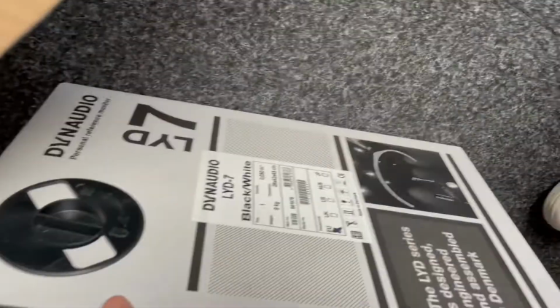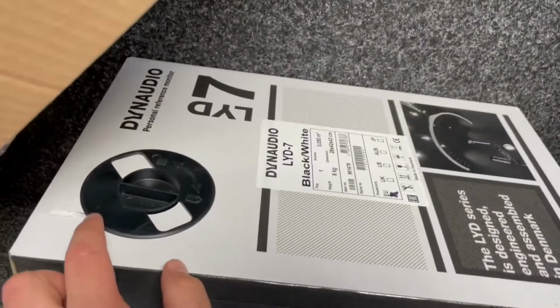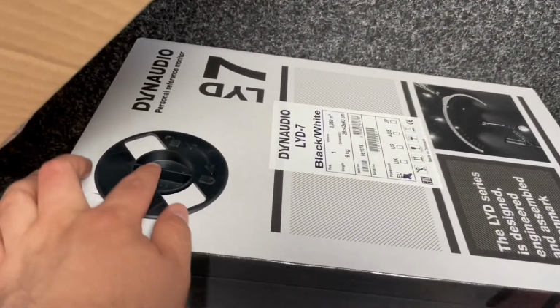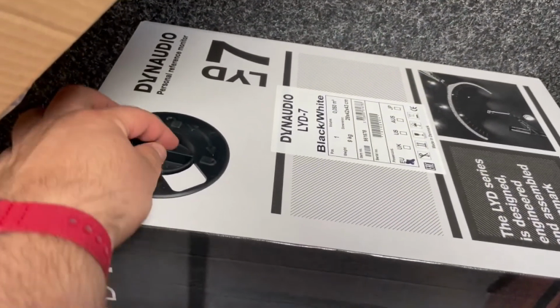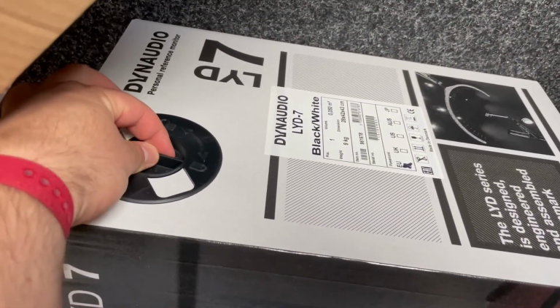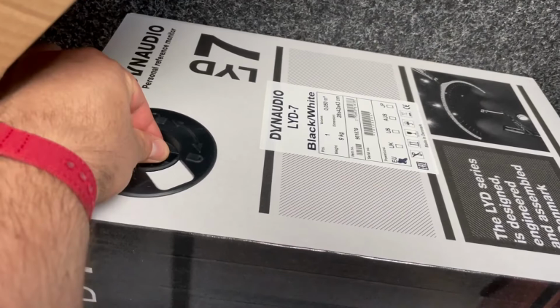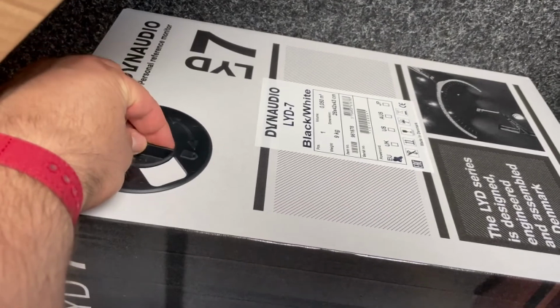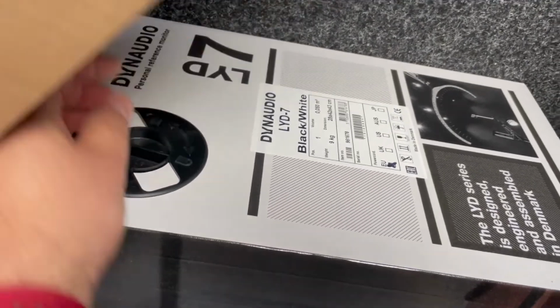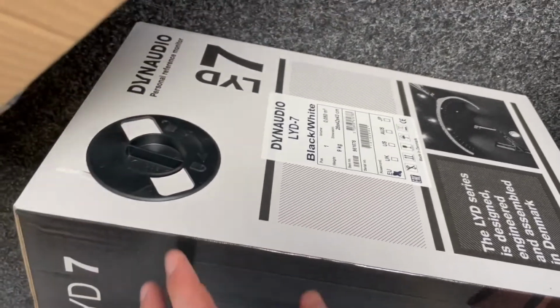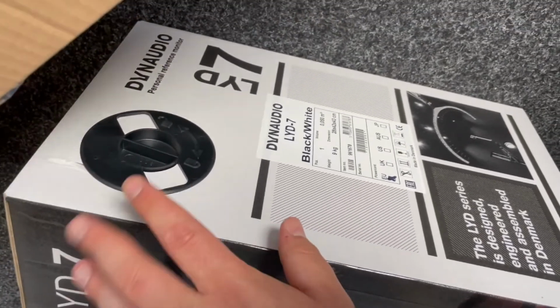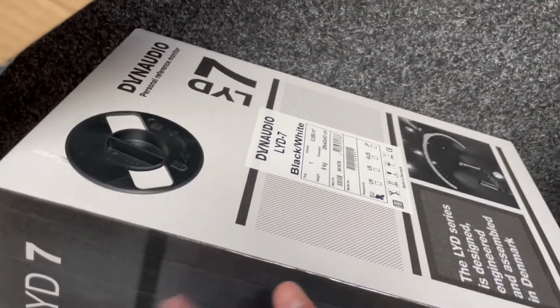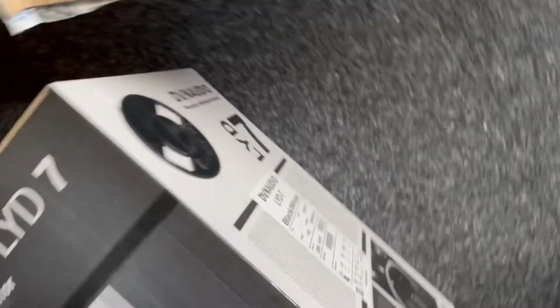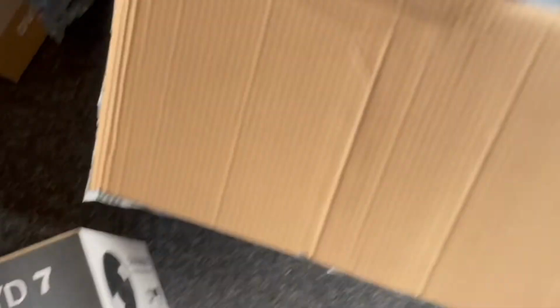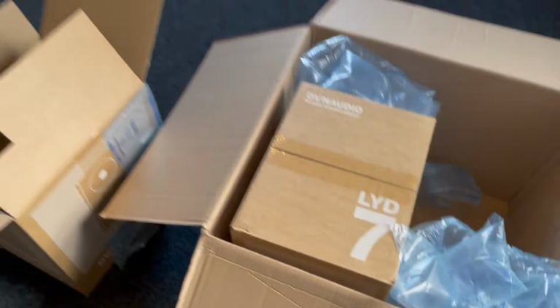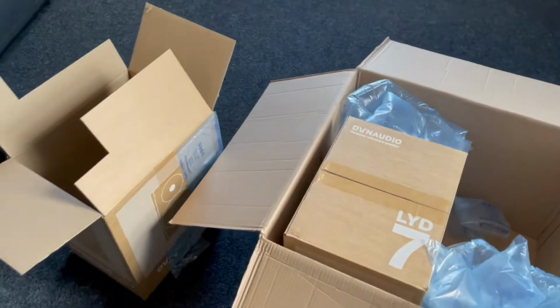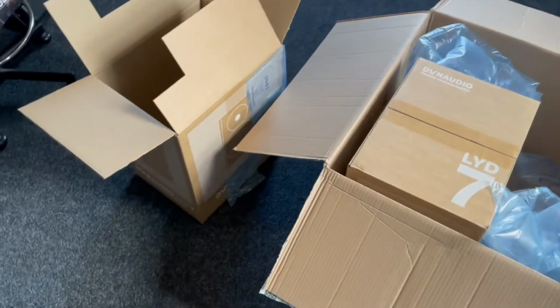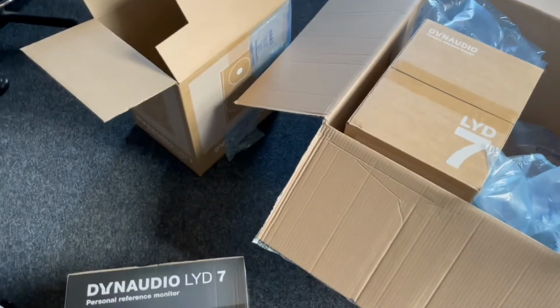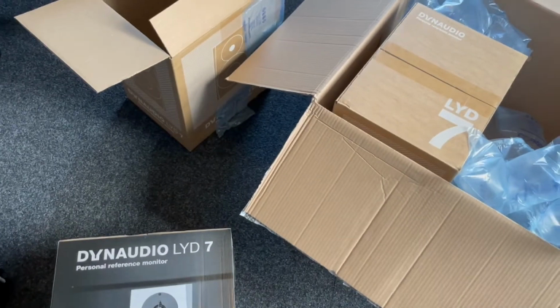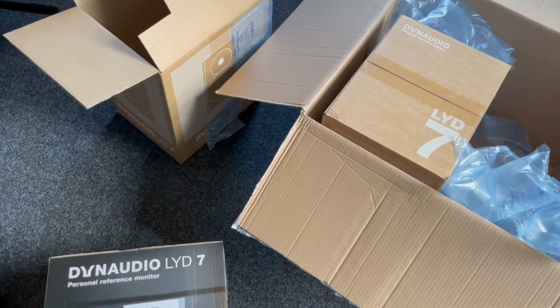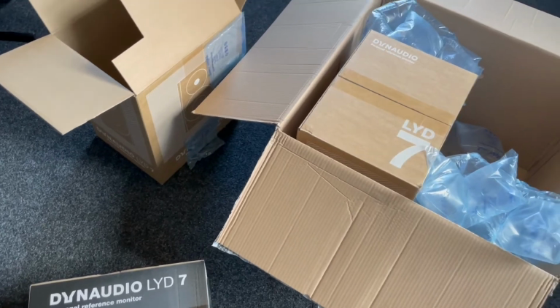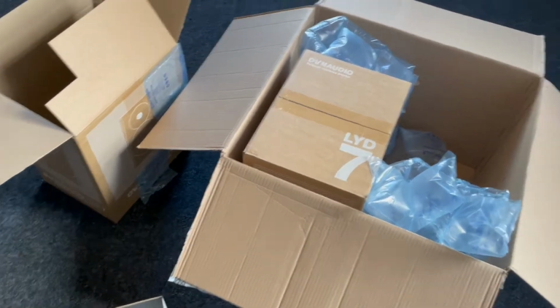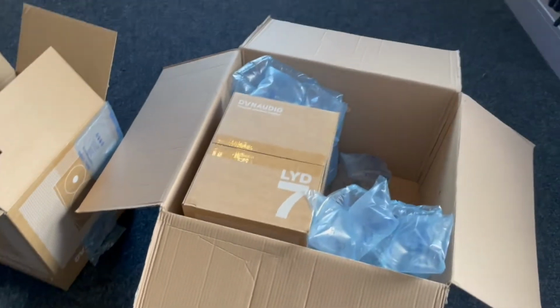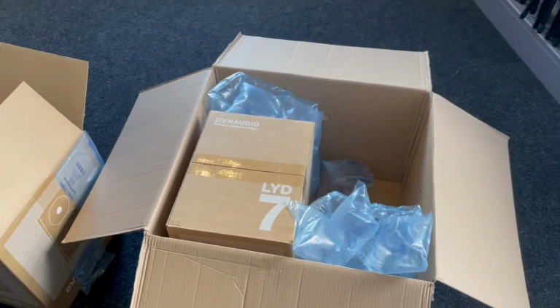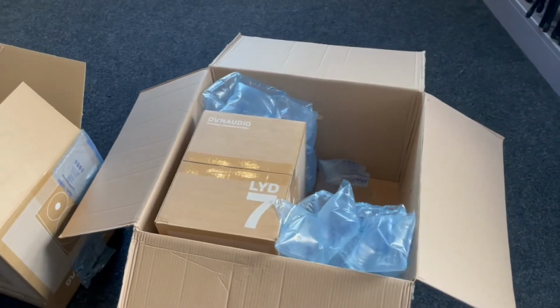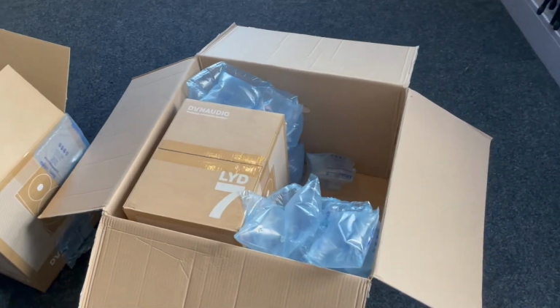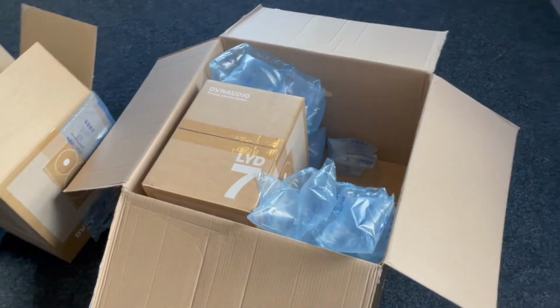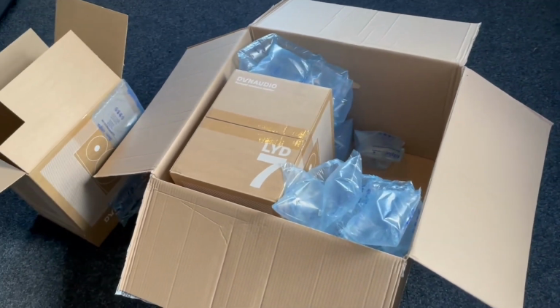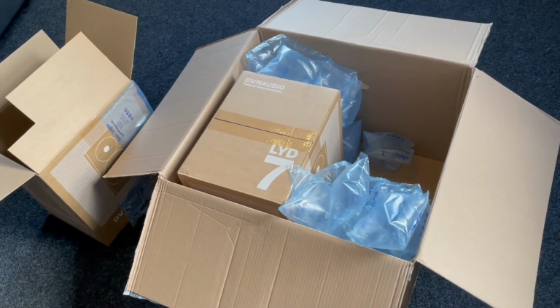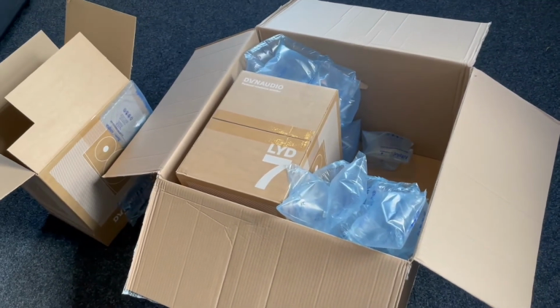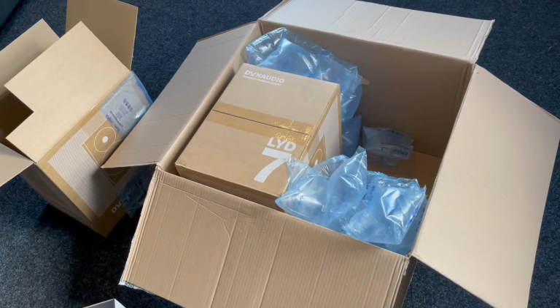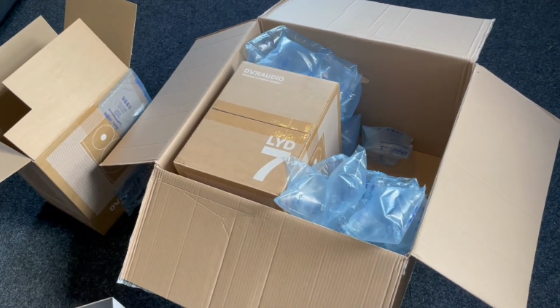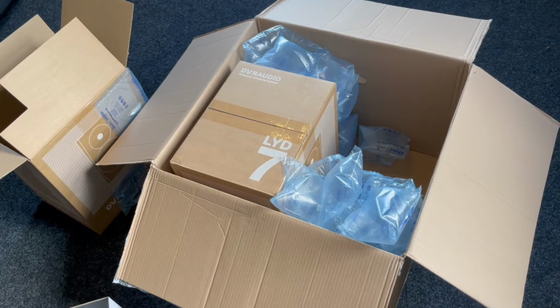And then you have this special opening thing here which I haven't touched yet. Wow, fantastic. I always make videos when I'm opening boxes in case I get in trouble with some sort of damage.